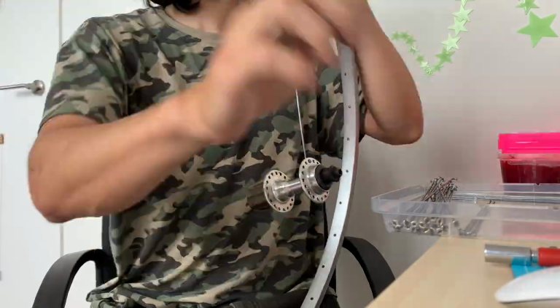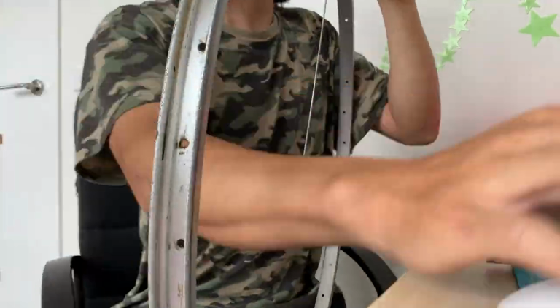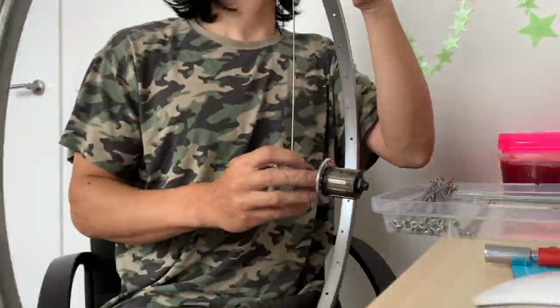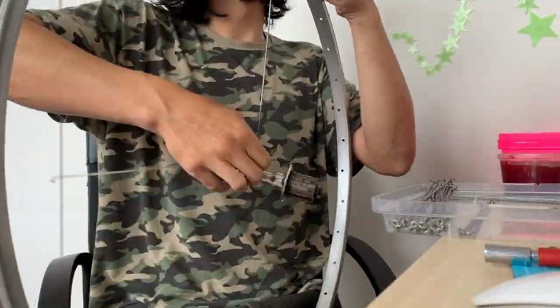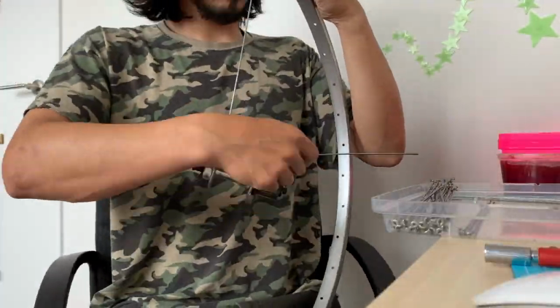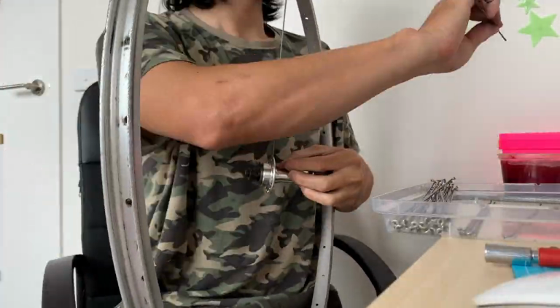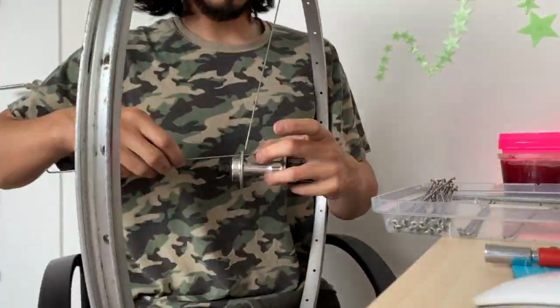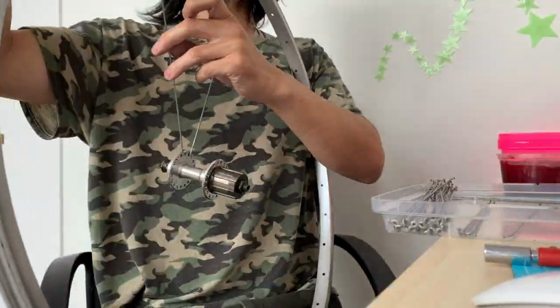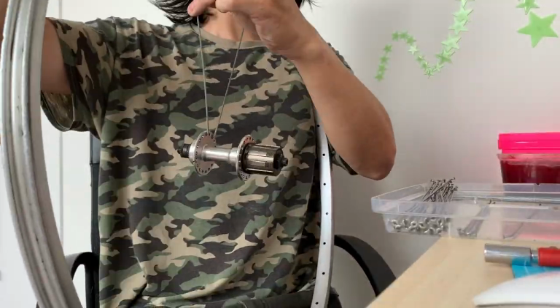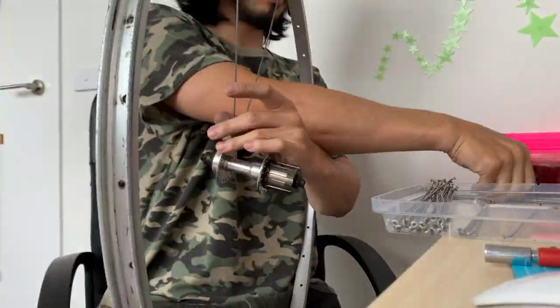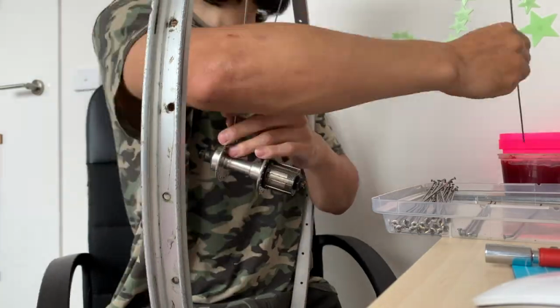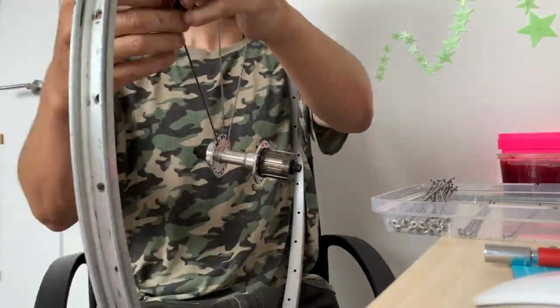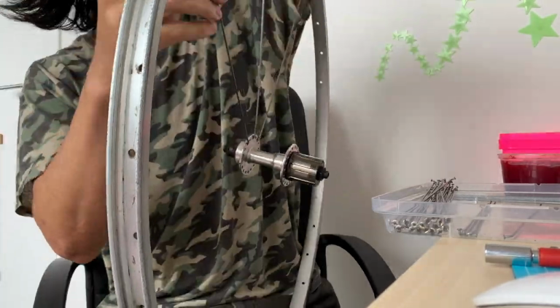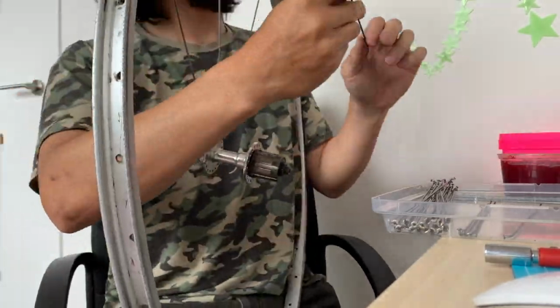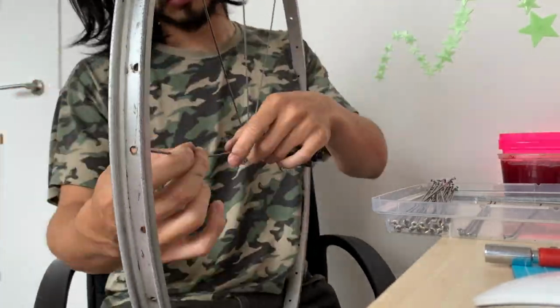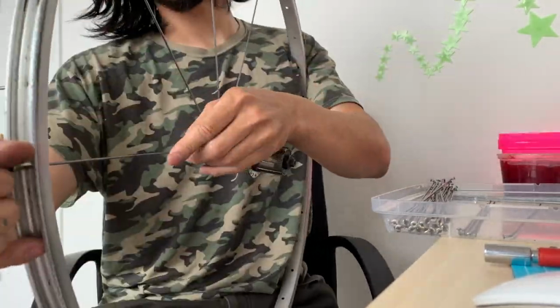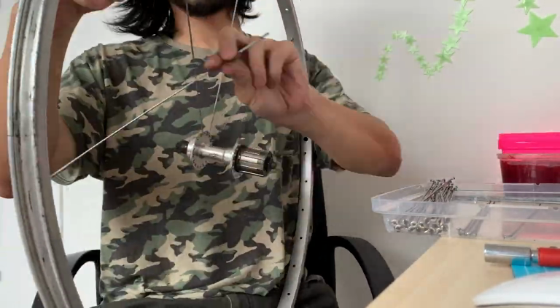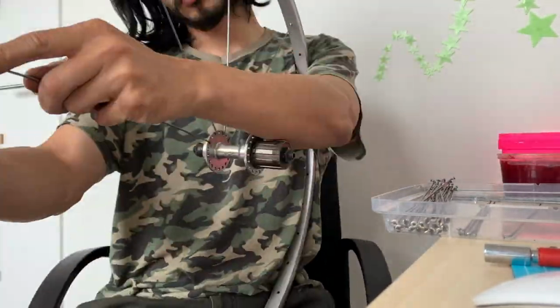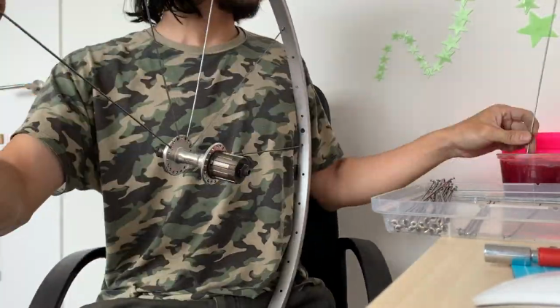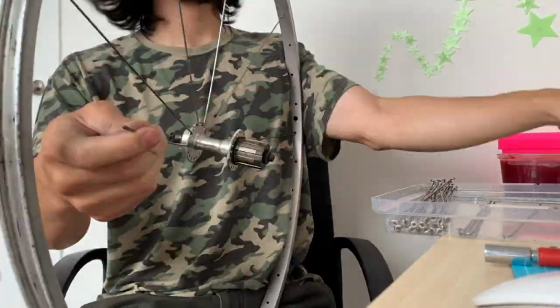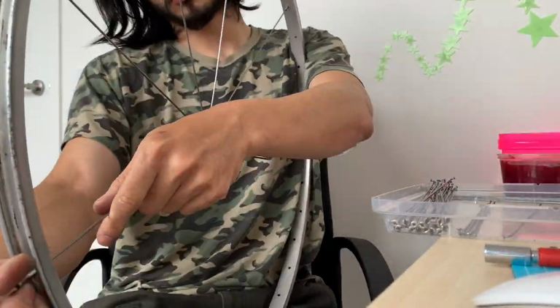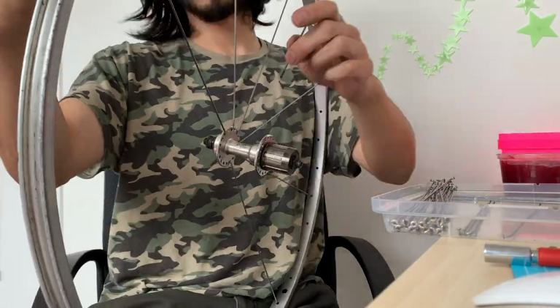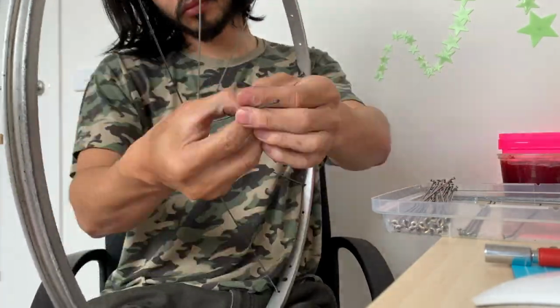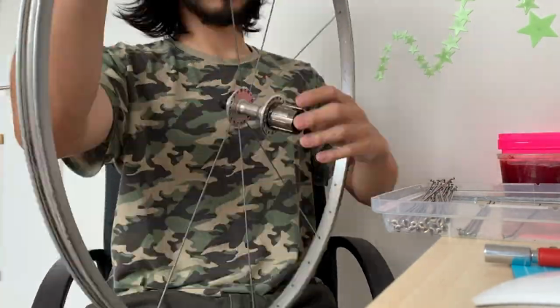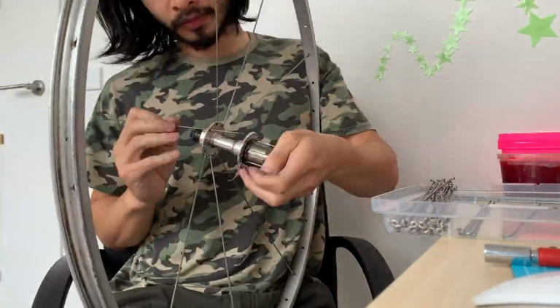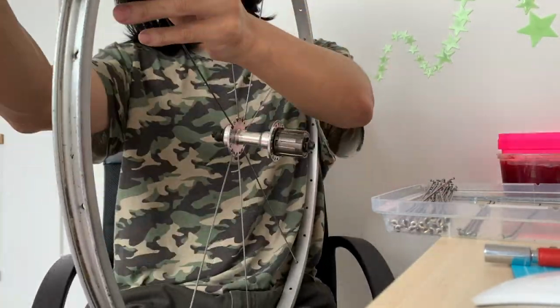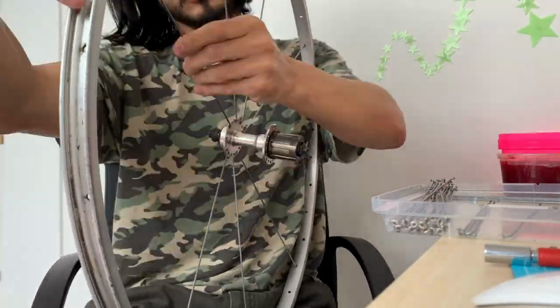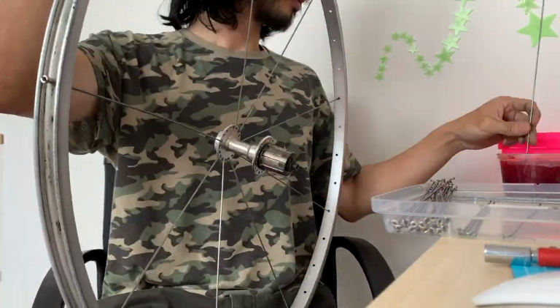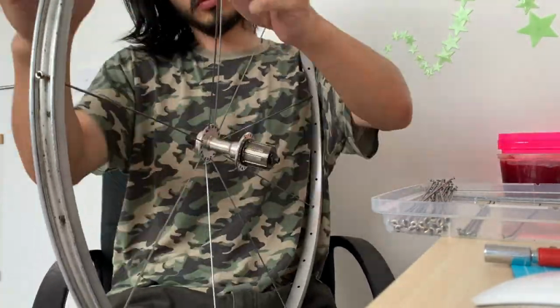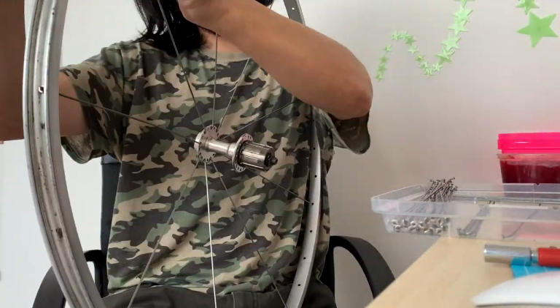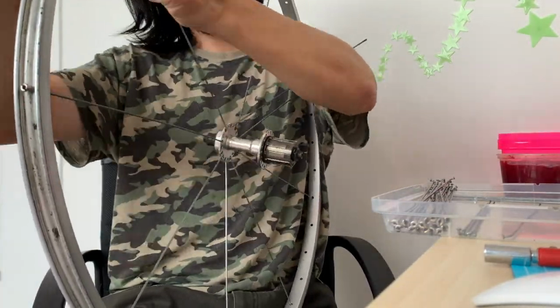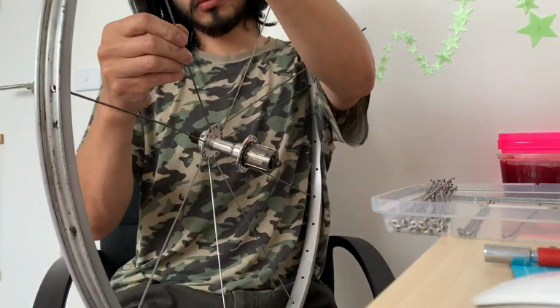Having all the nipples kind of screwed in the same amount to the same thread. I also watched a bunch of videos, but the main one I used for this is from OZ Cycles.